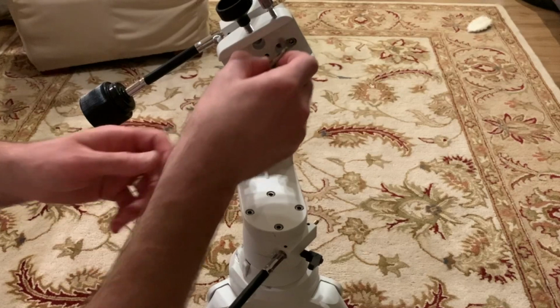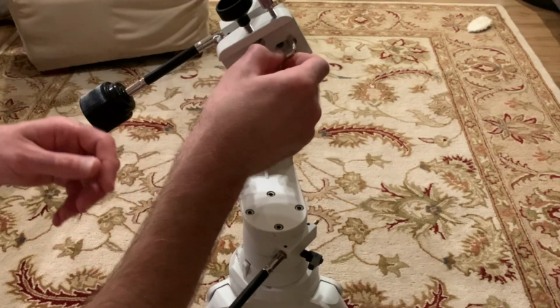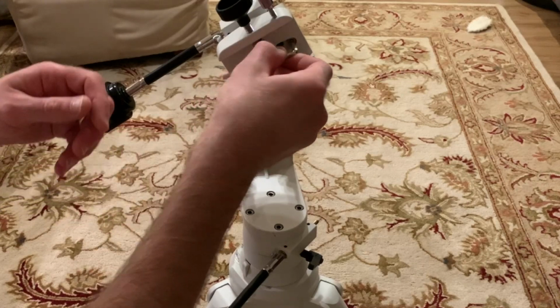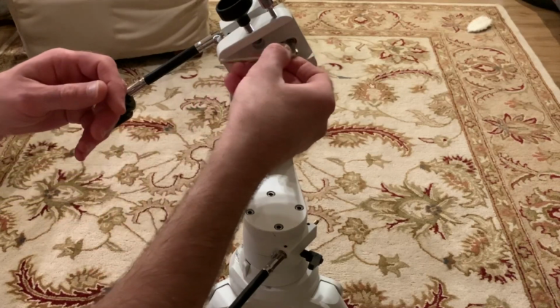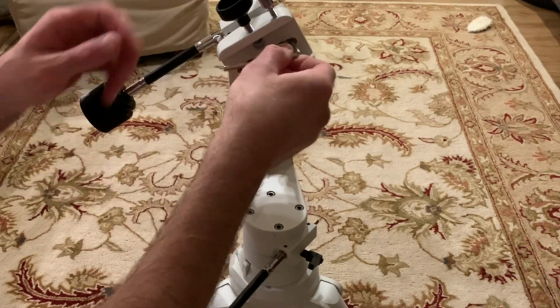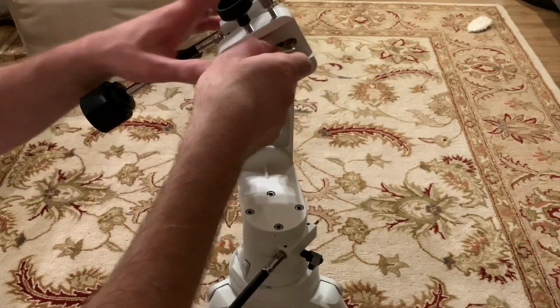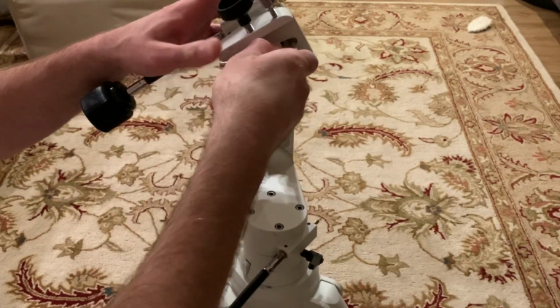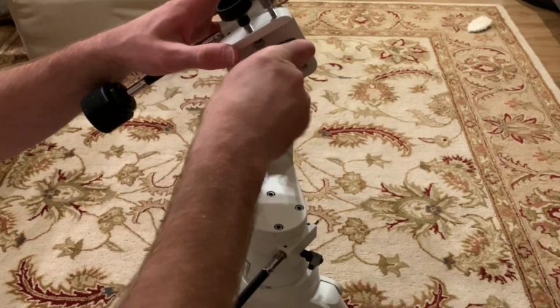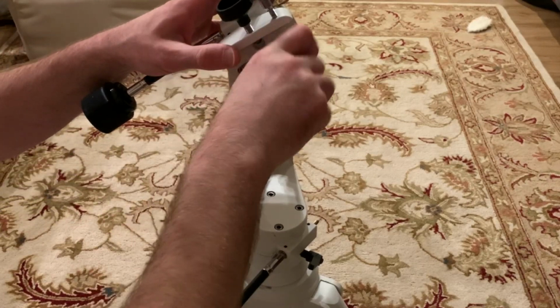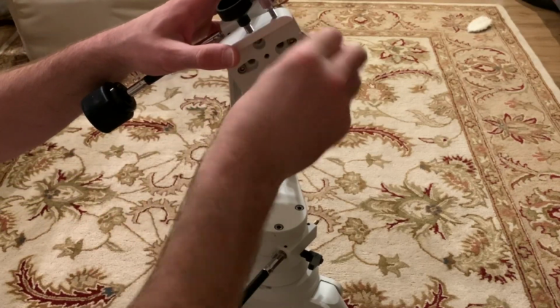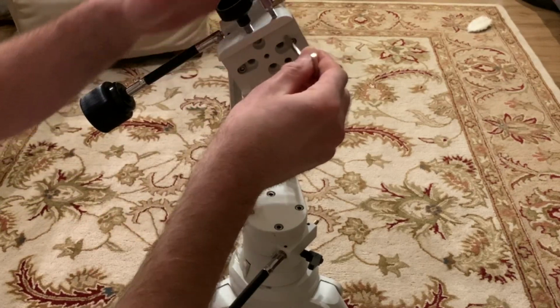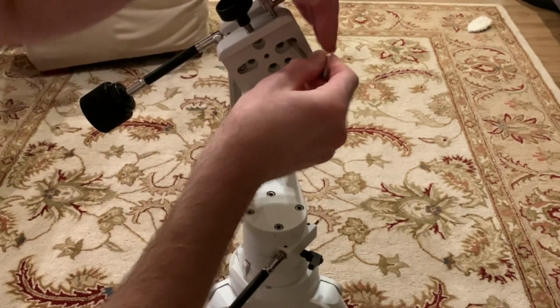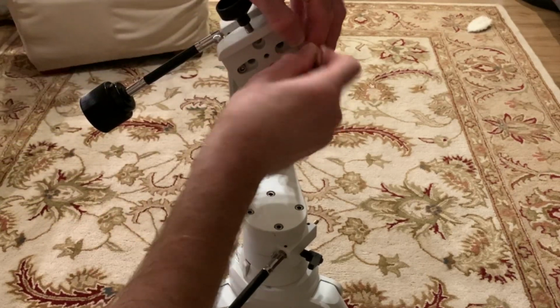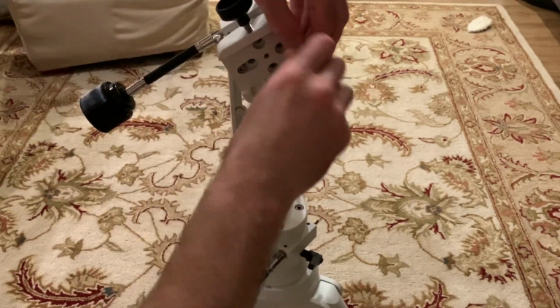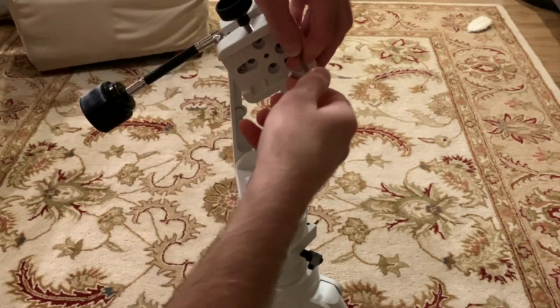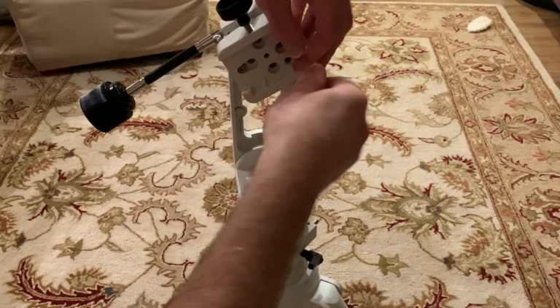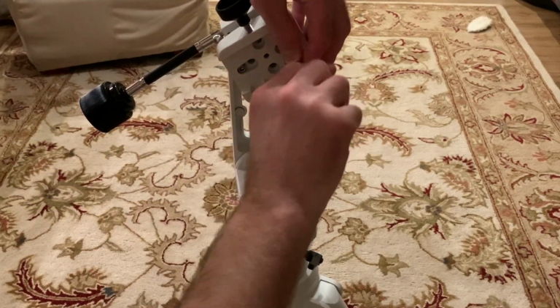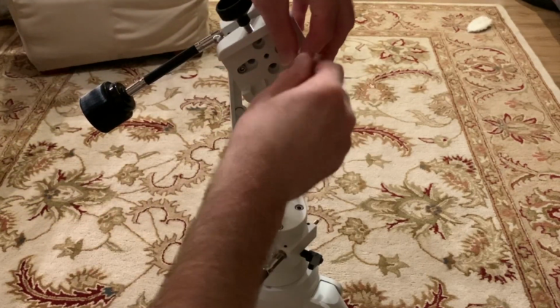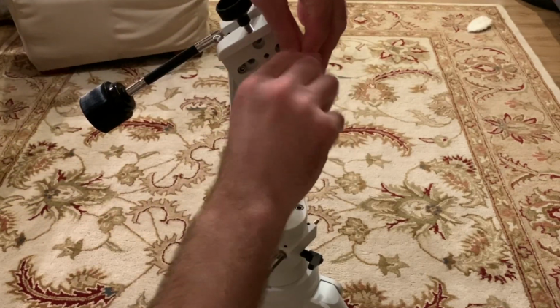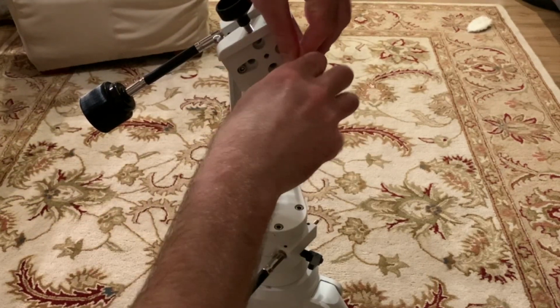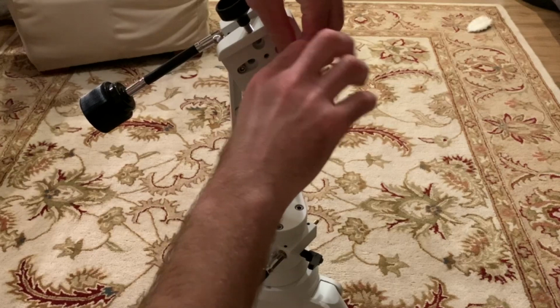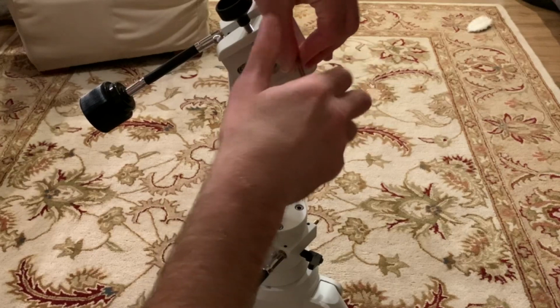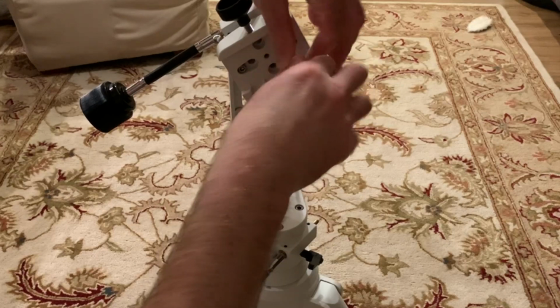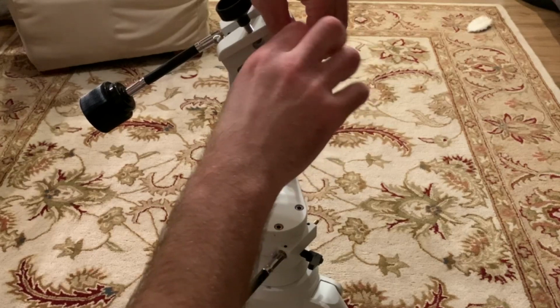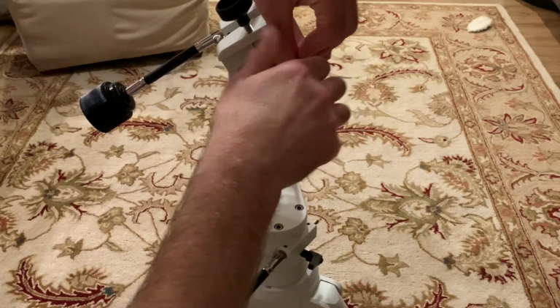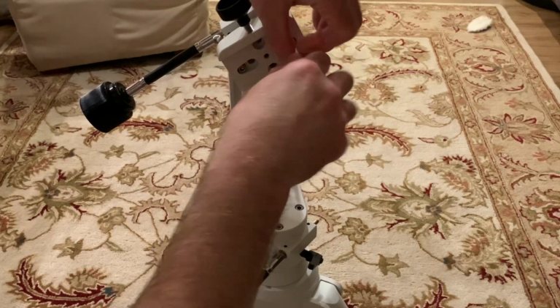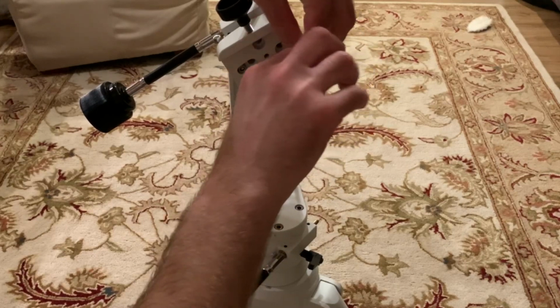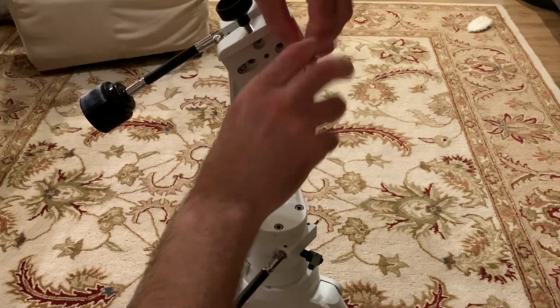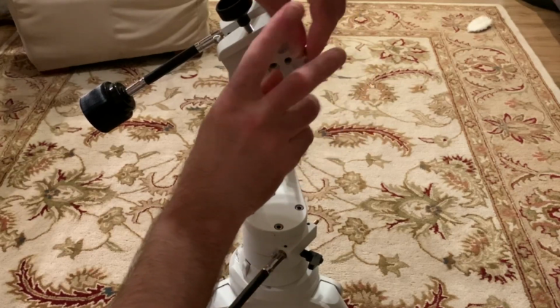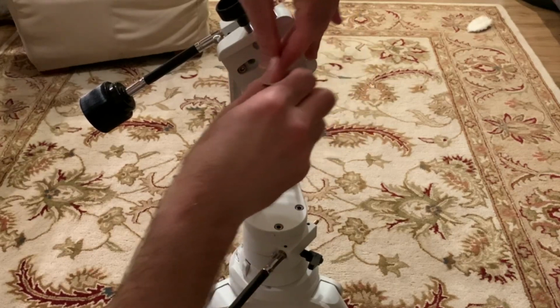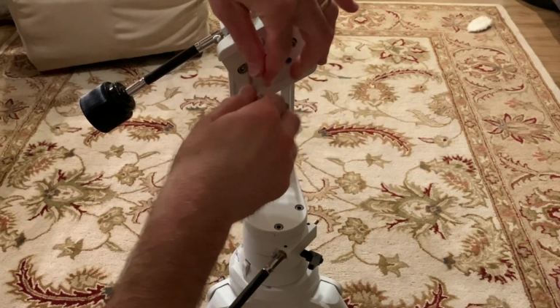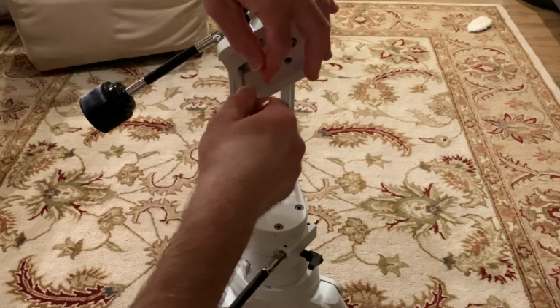This is a very easy installation. All you need to do is unscrew the saddle plate, and the Twilight 1 mount does come with the Allen wrench you need to do that.